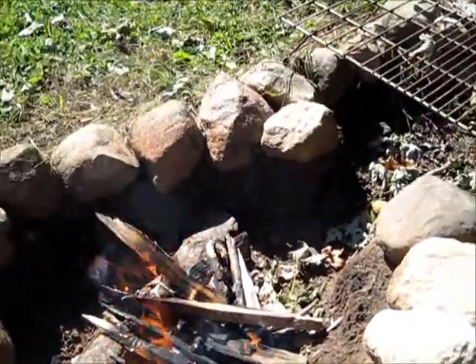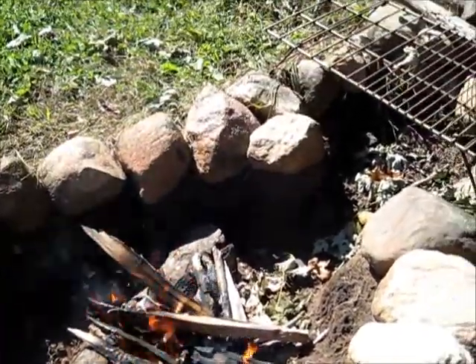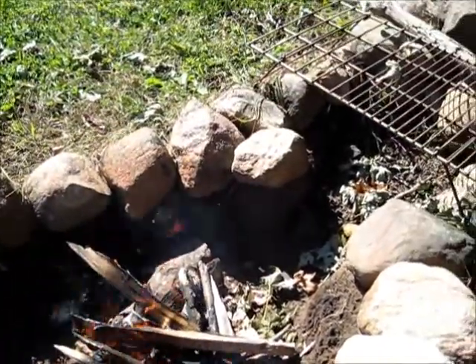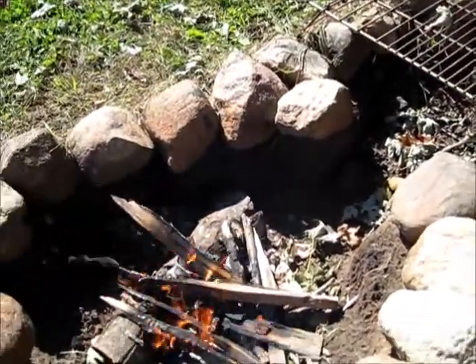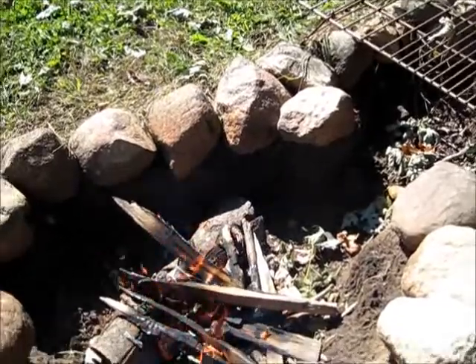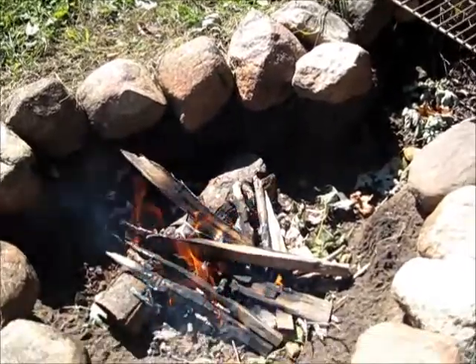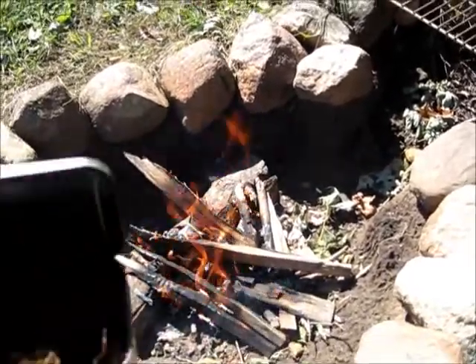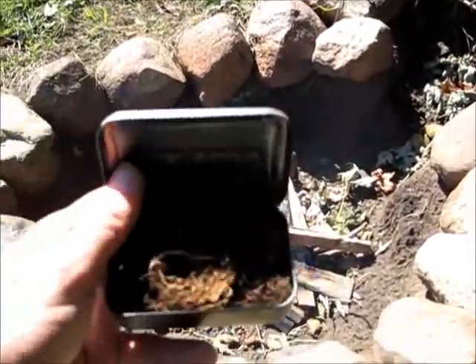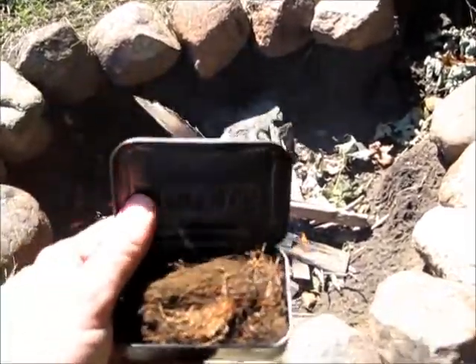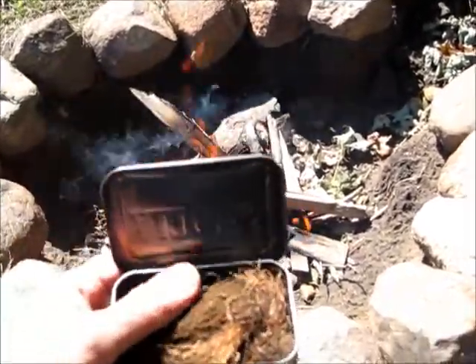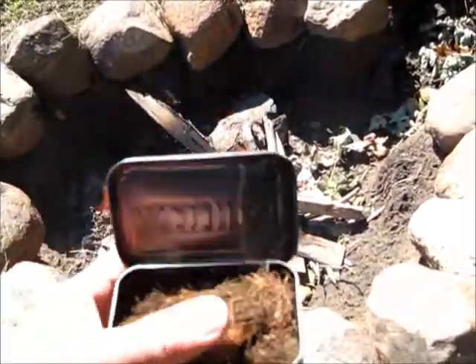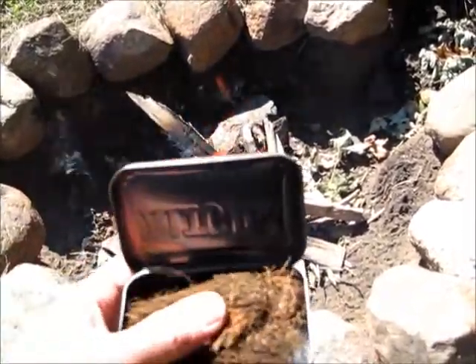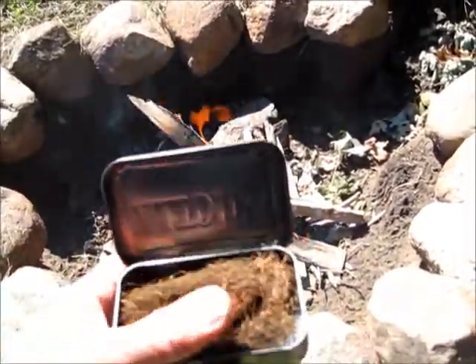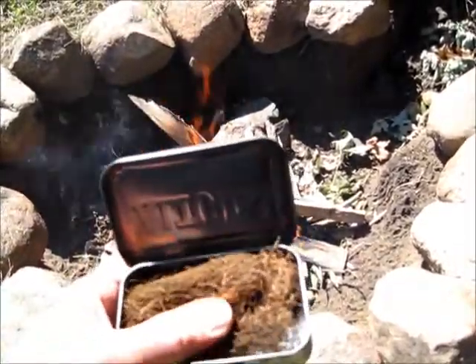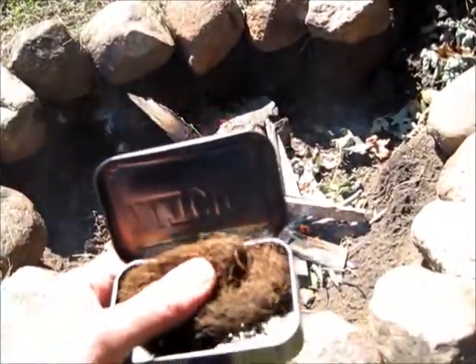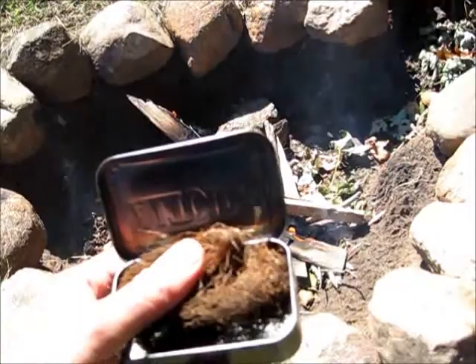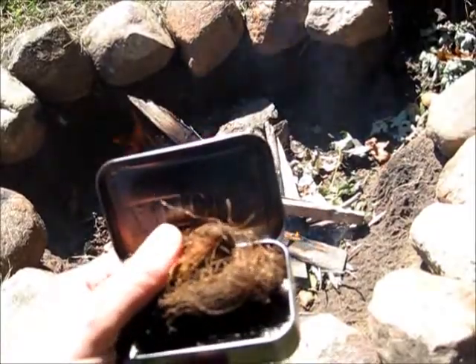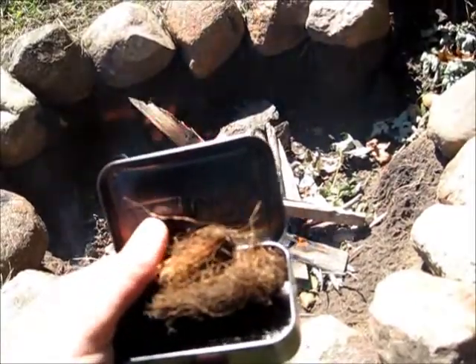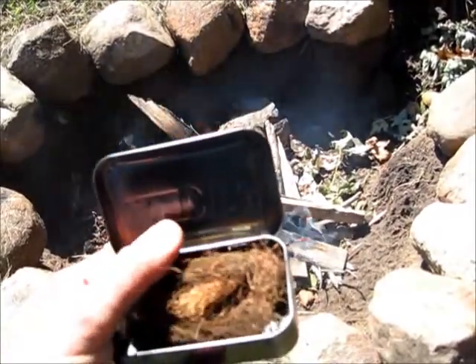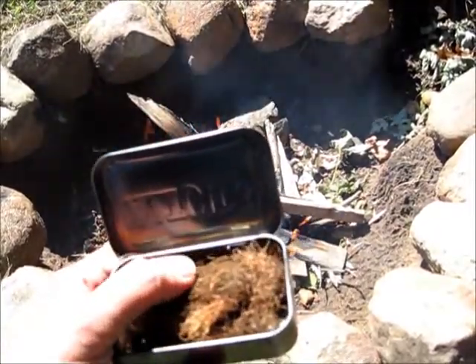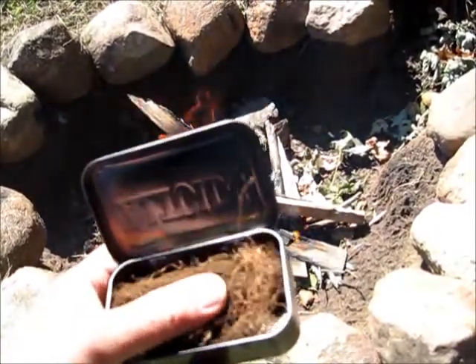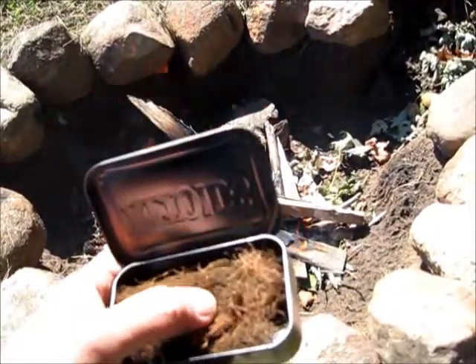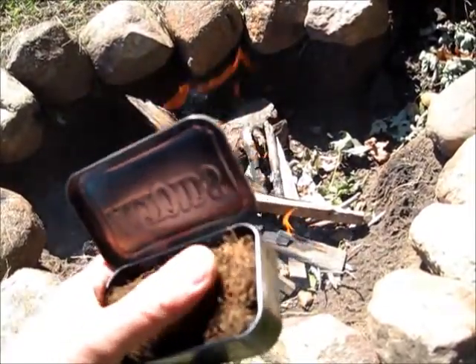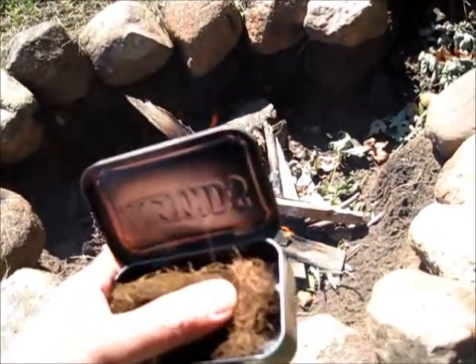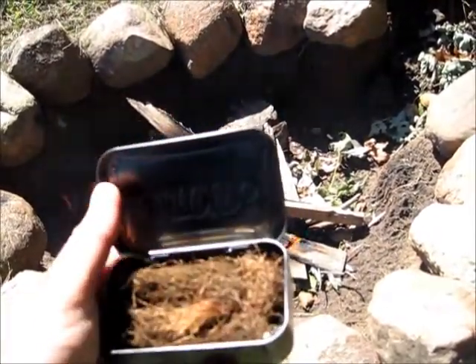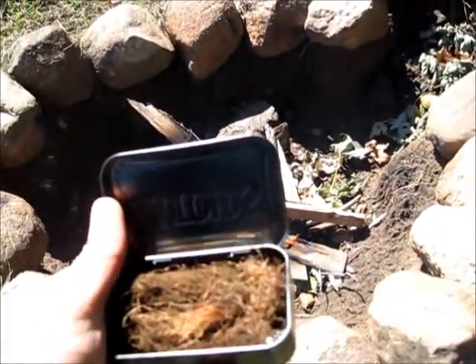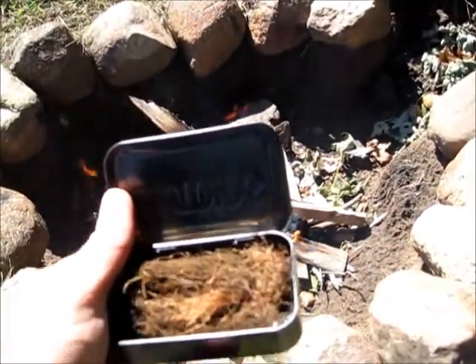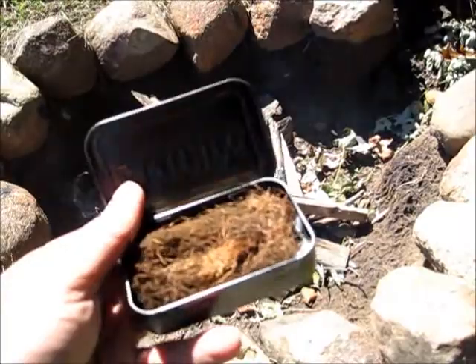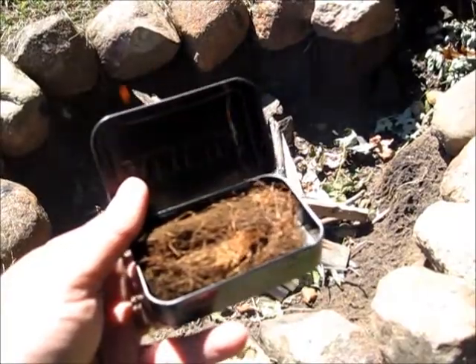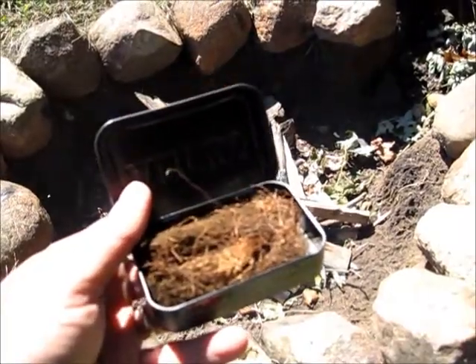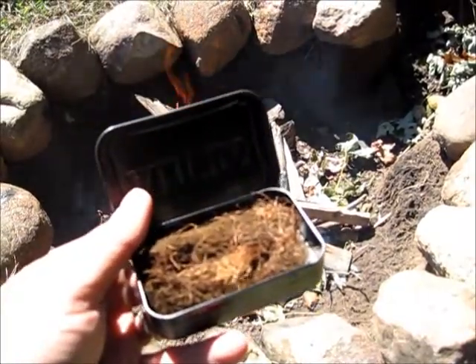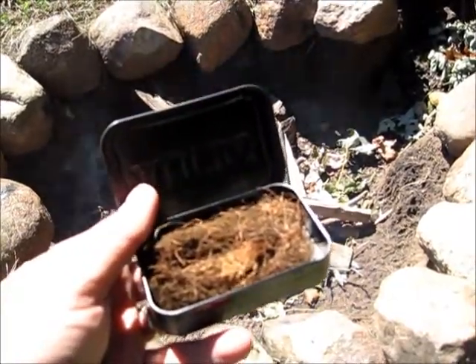This is for the Bush Class USA lesson on charring a natural material. This is some corn silk. I'm going to see how it takes to char, and once I get it charred I'll light it with my fire steel.